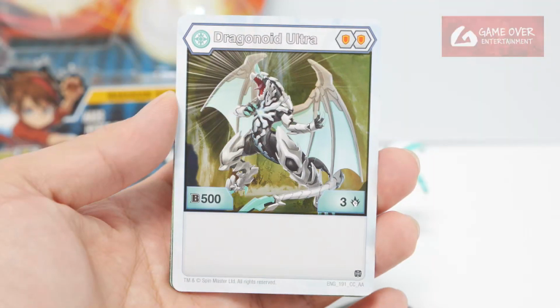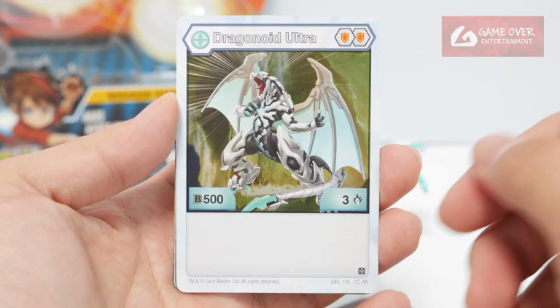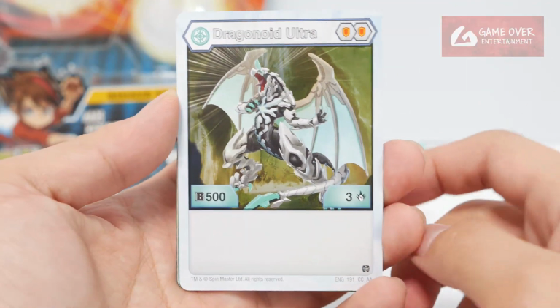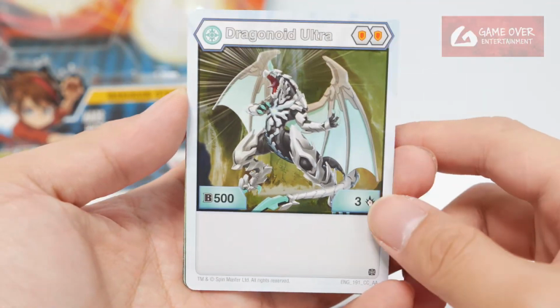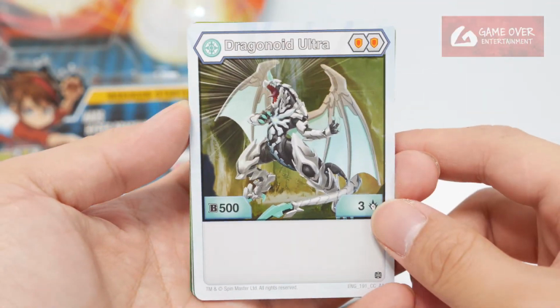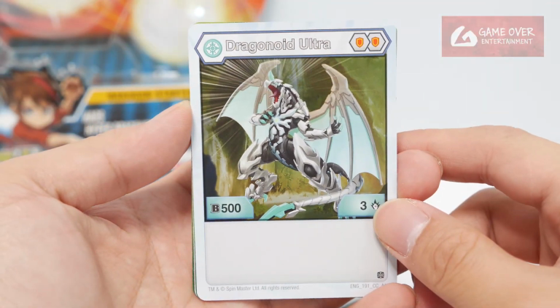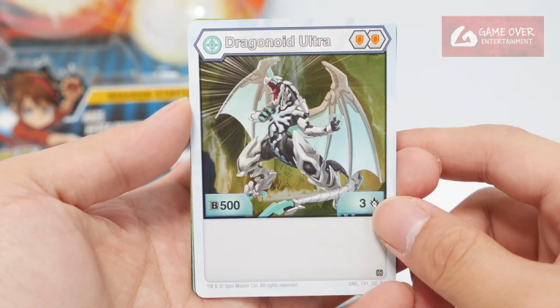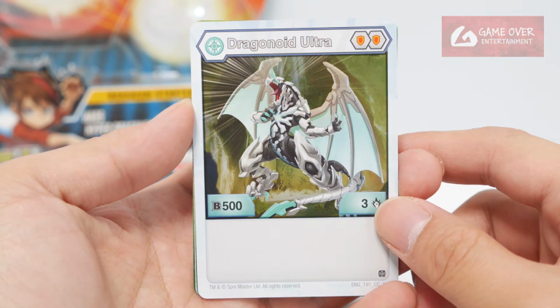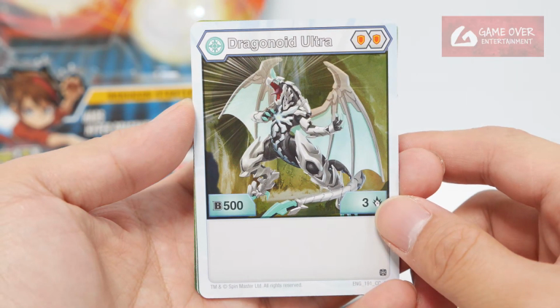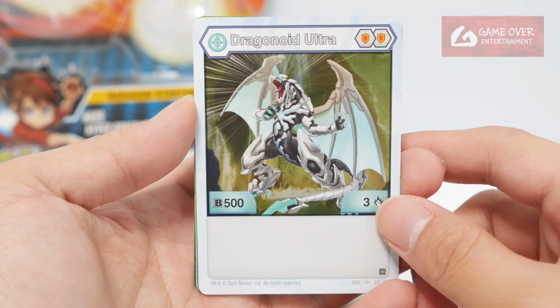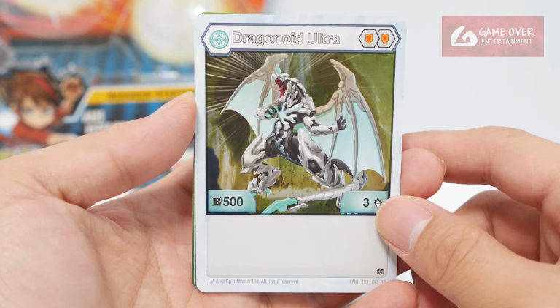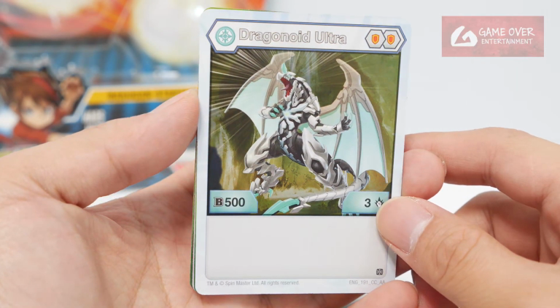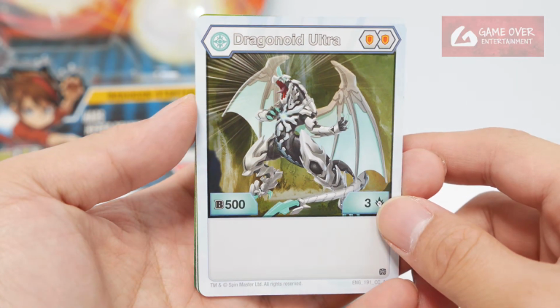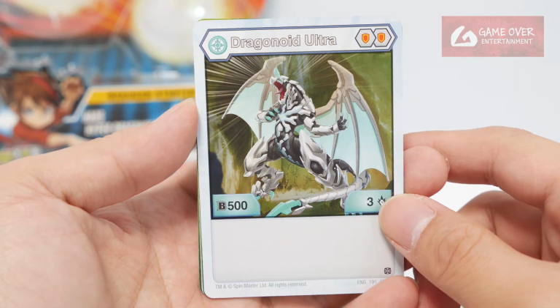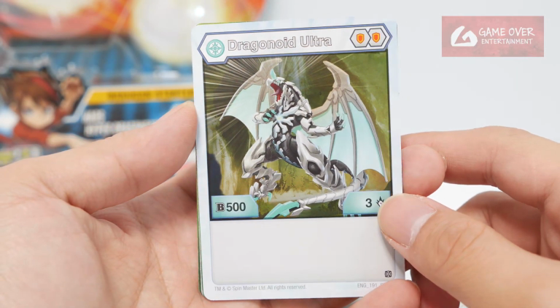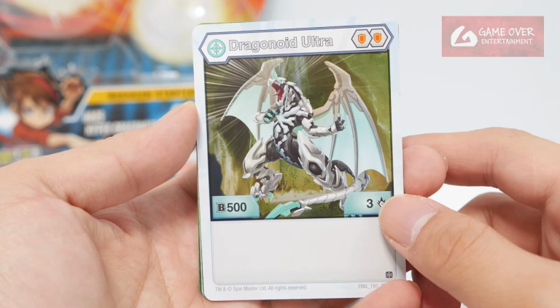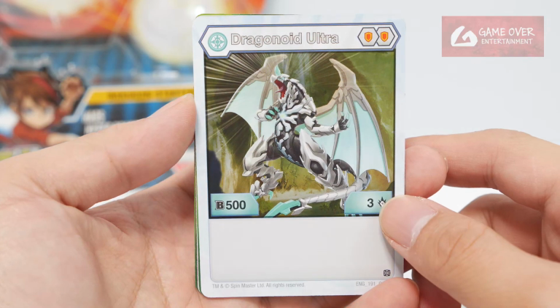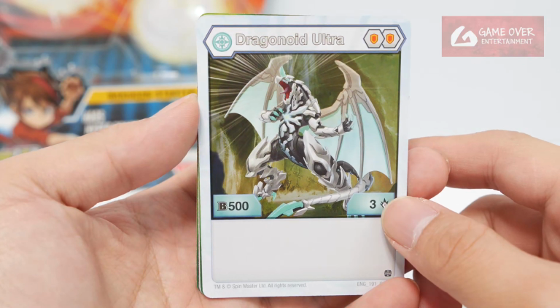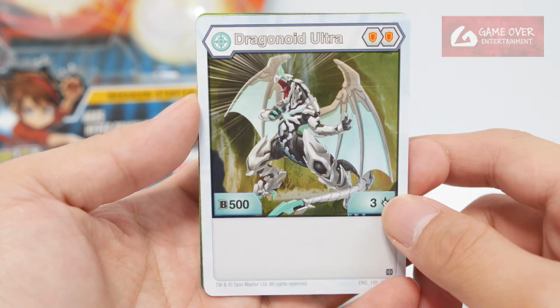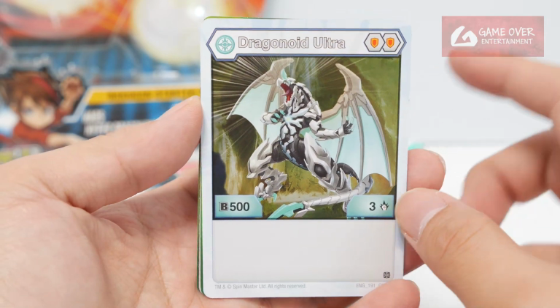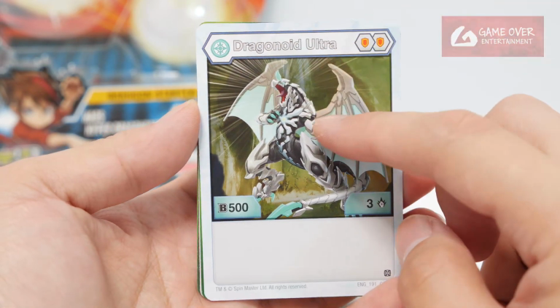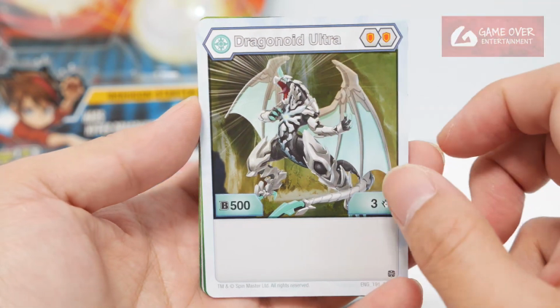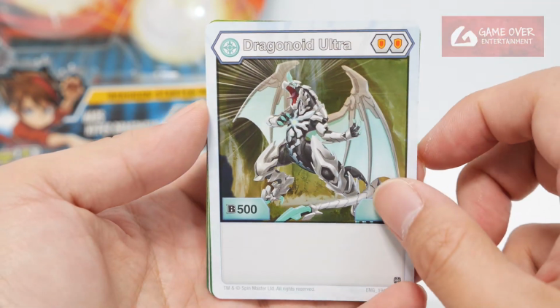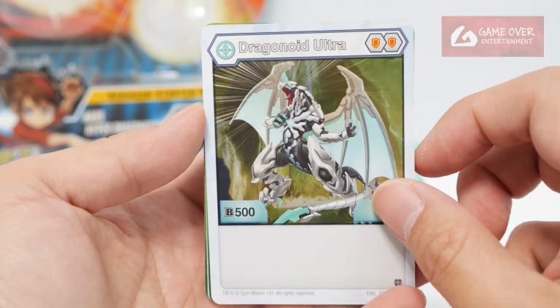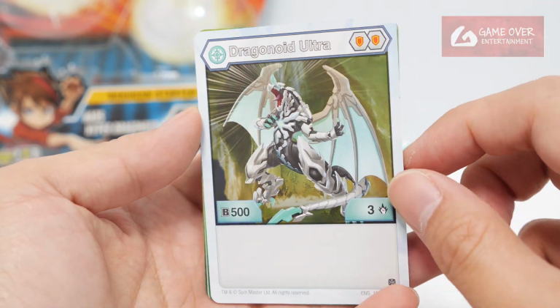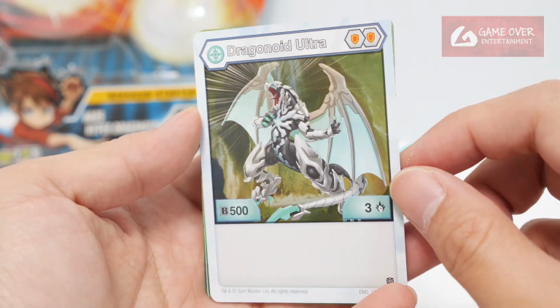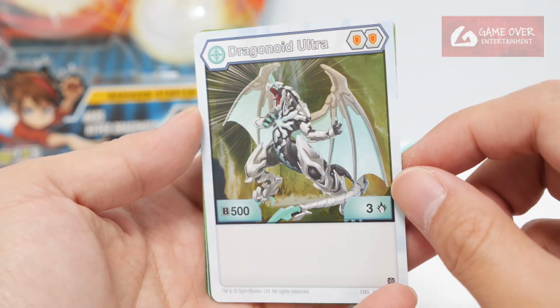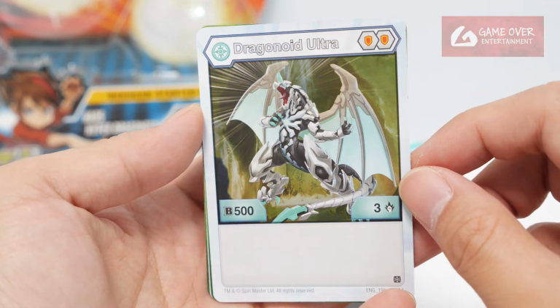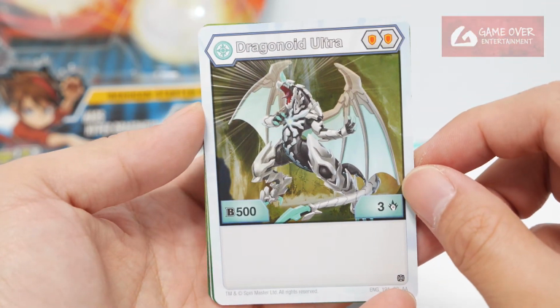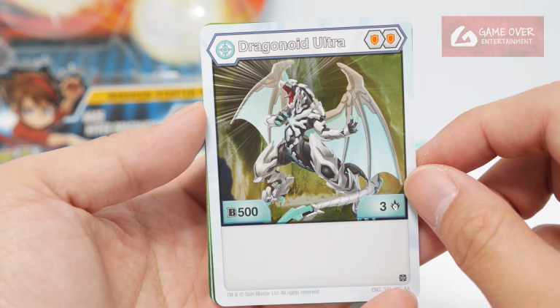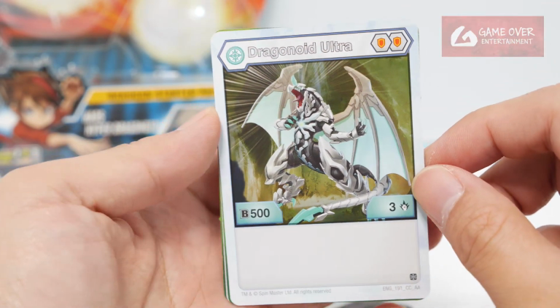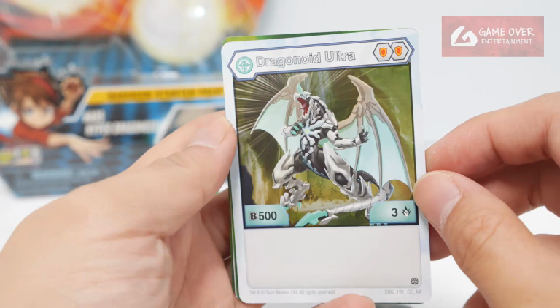Okay, so let's take a look at the cards. We have Hyper Dragonoid Ultra, Chaos Hyper Dragonoid Ultra, Type 100B, 3 damage.